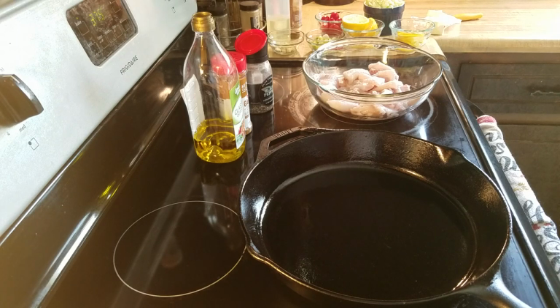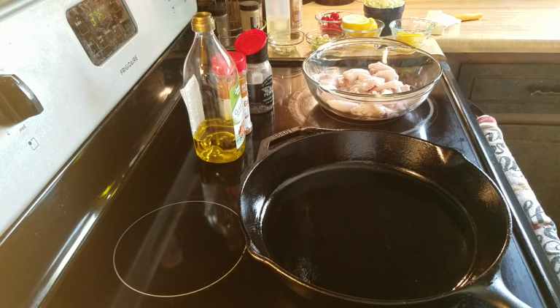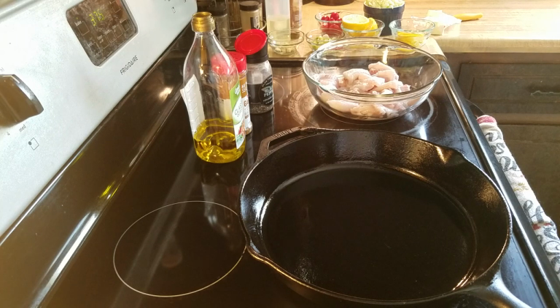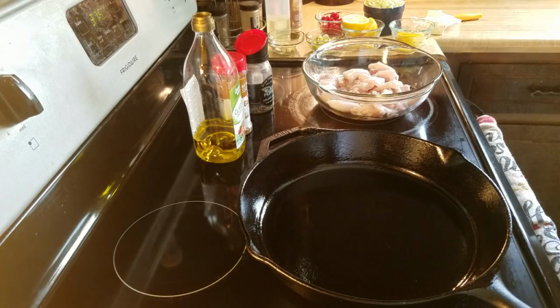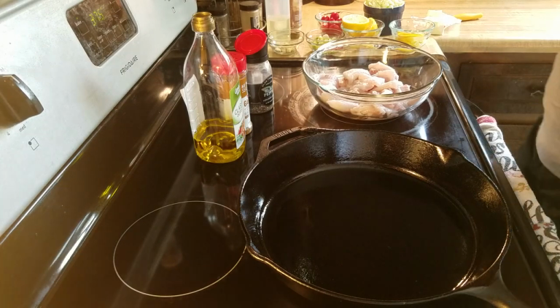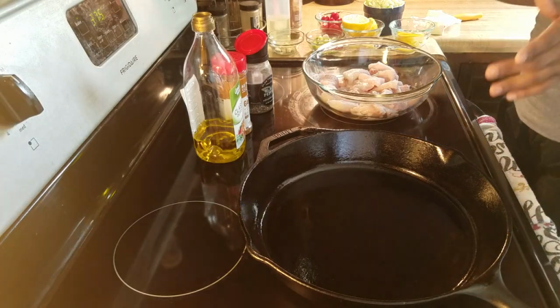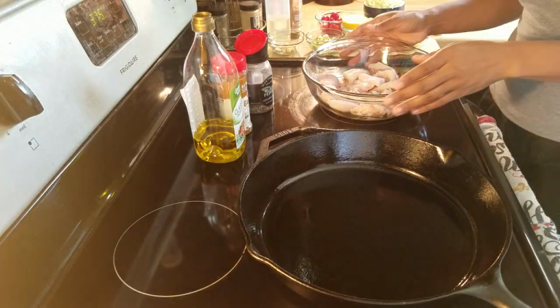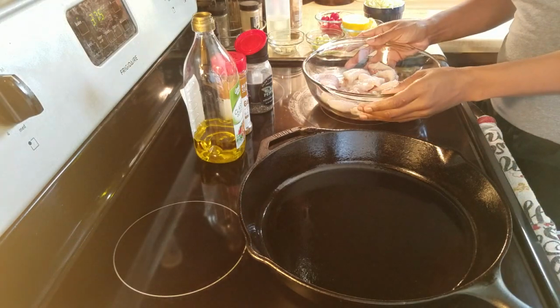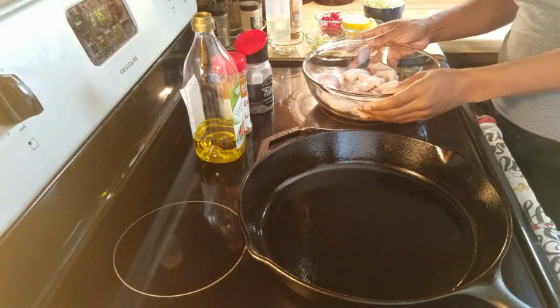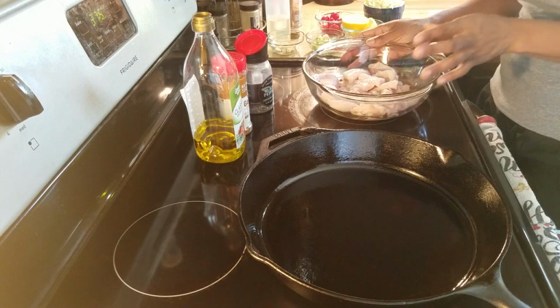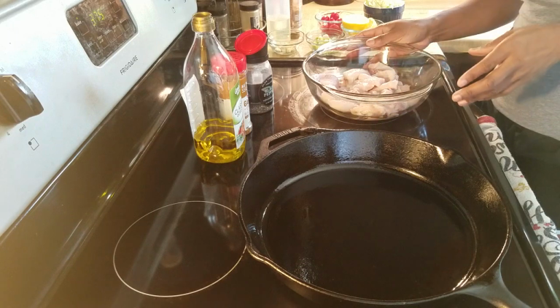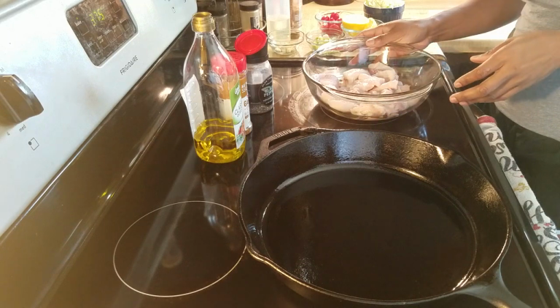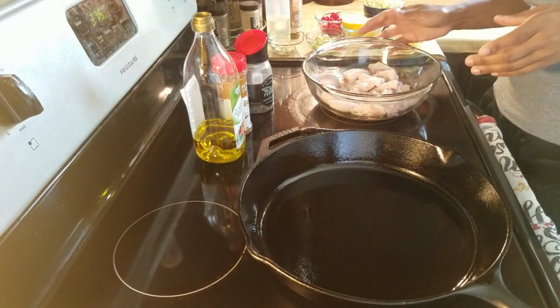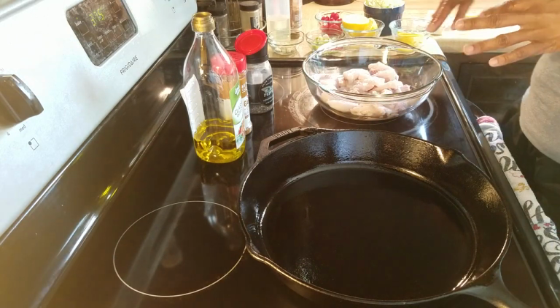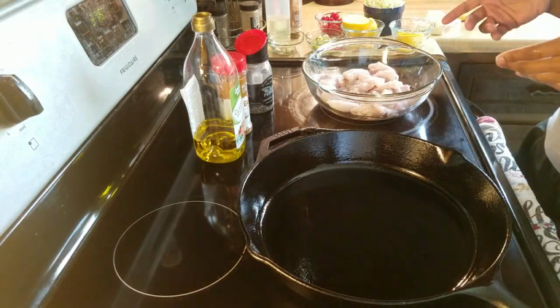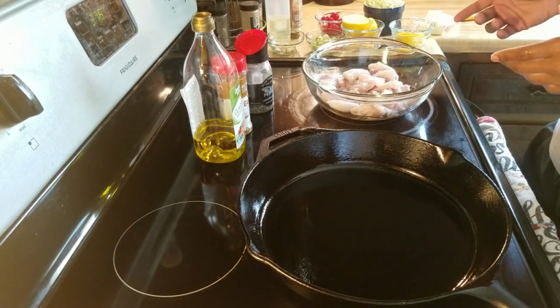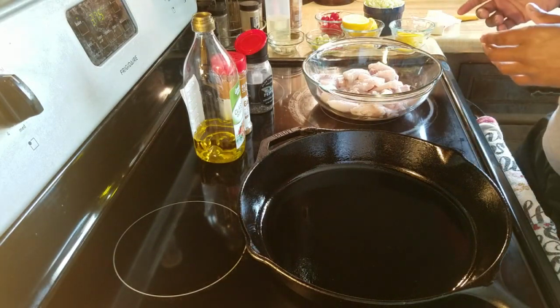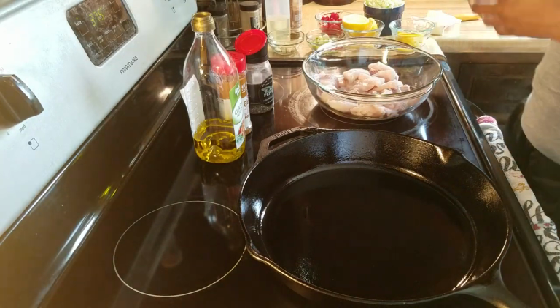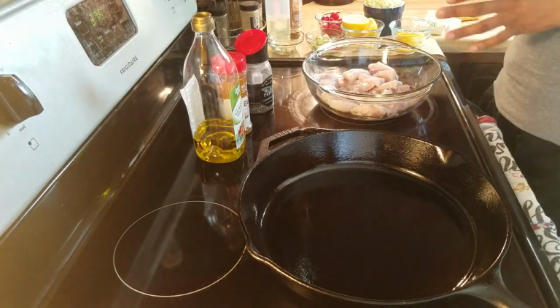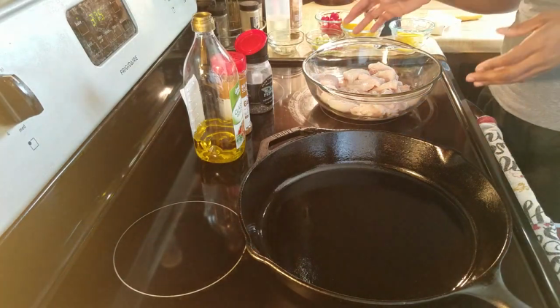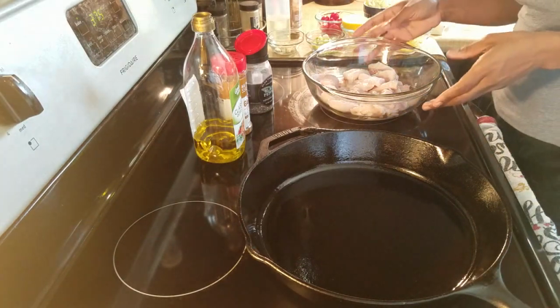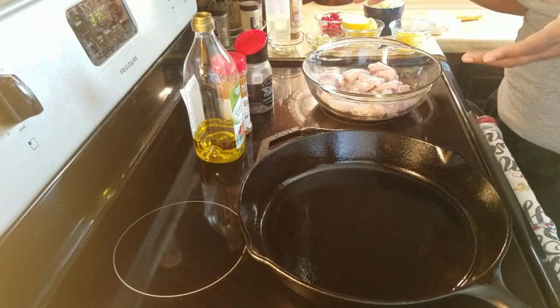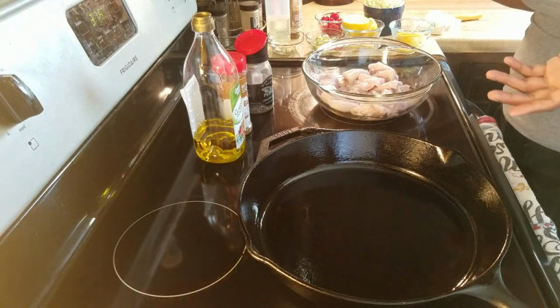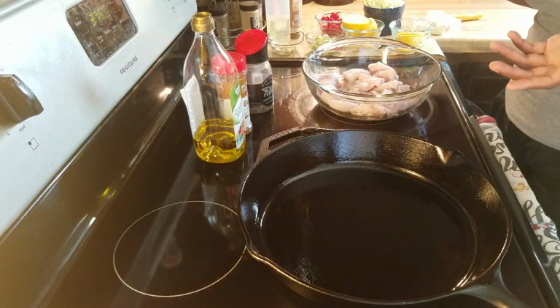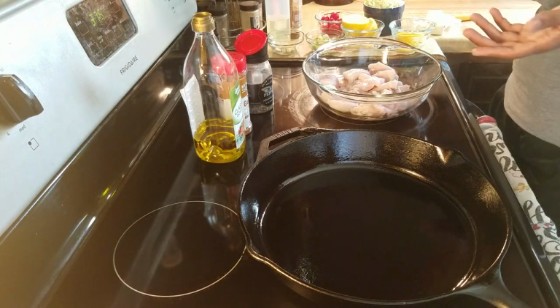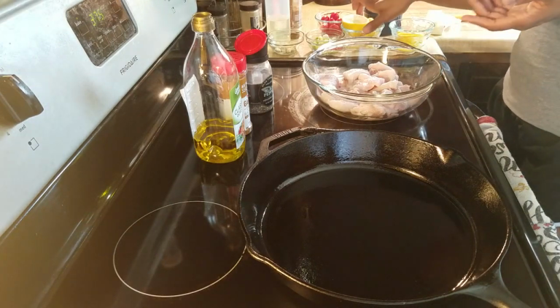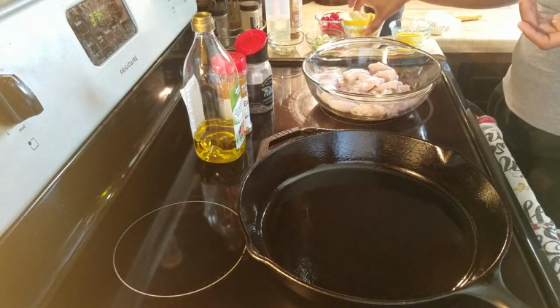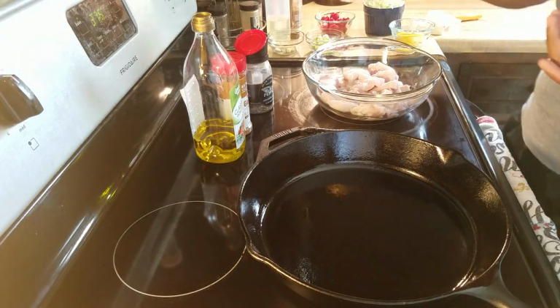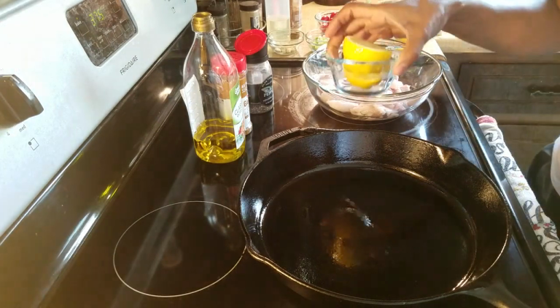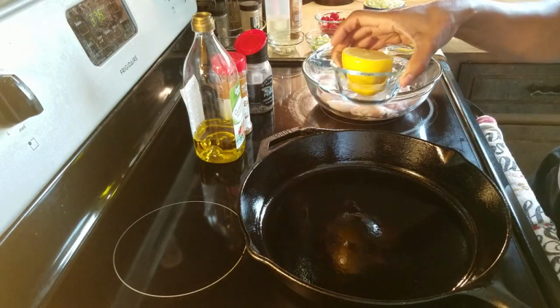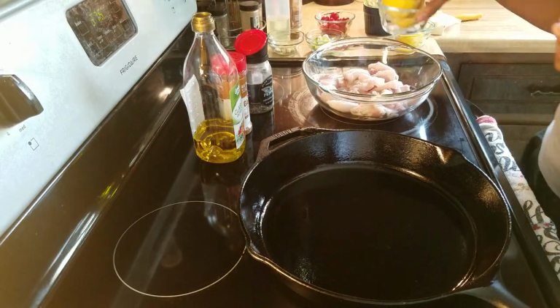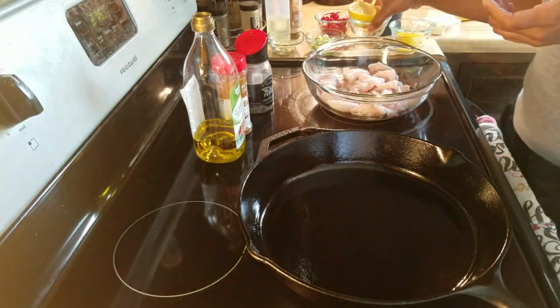Hi everyone. Today I'm going to demonstrate how to do a simple baked fish, and I'm going to do lemon pepper flavor. All you need for lemon pepper is really some pepper and lemon. I'm going to use fresh lemons for mine.